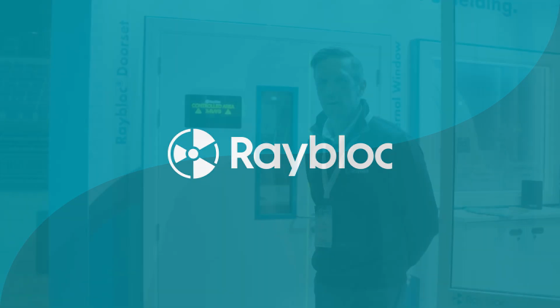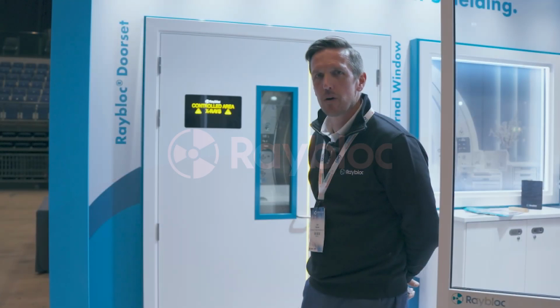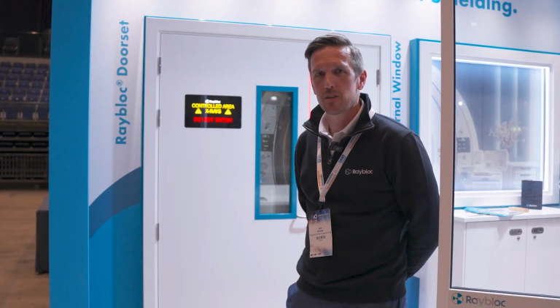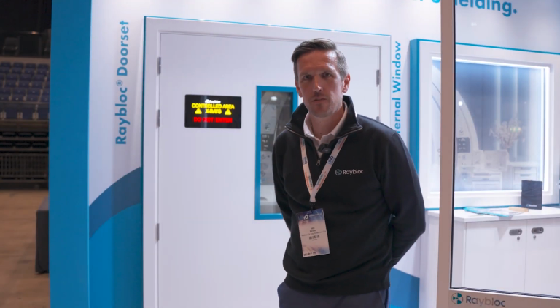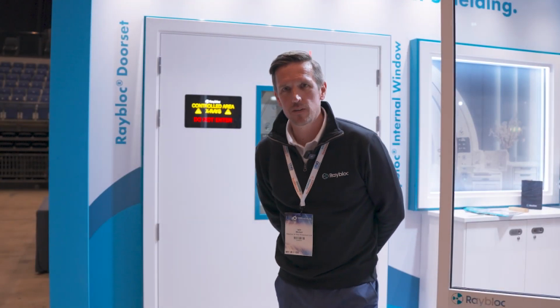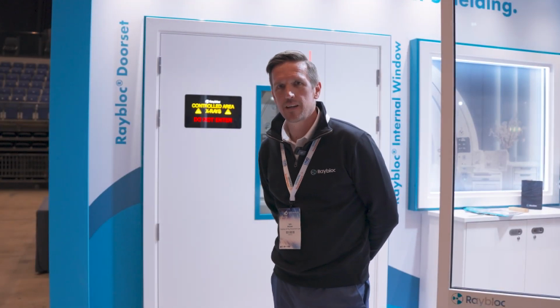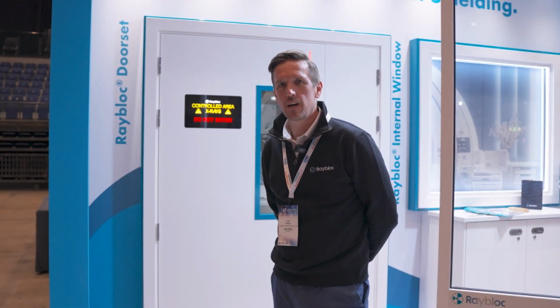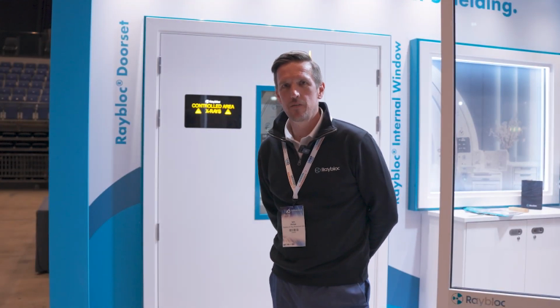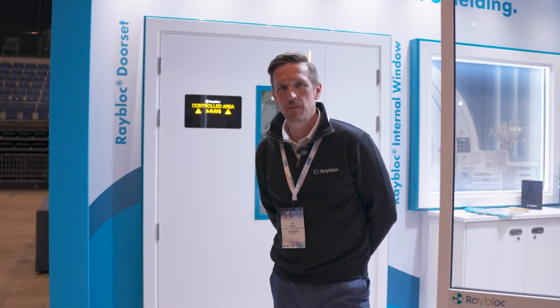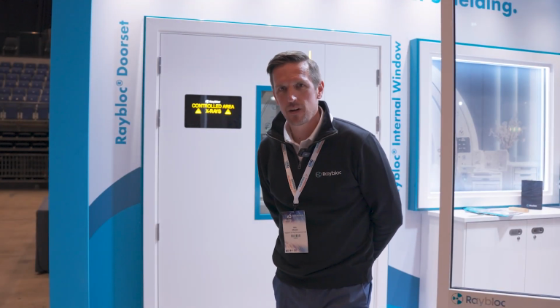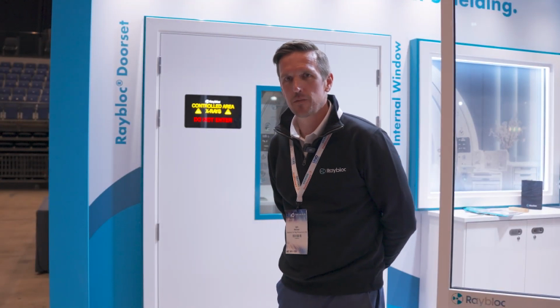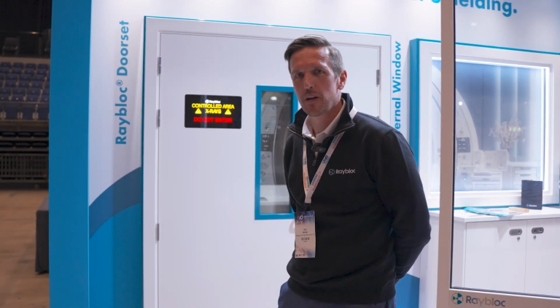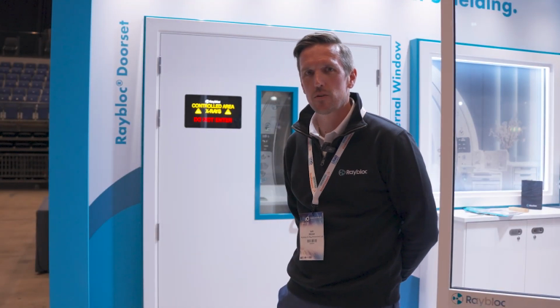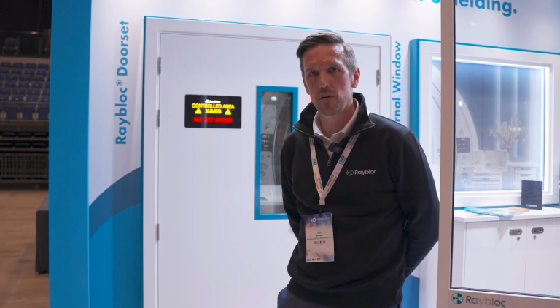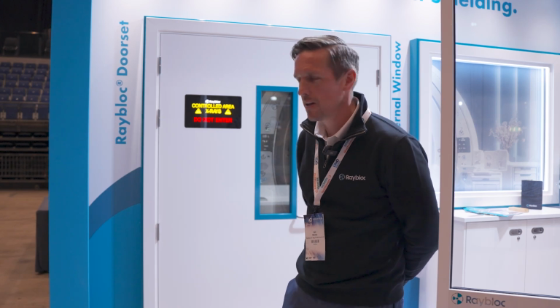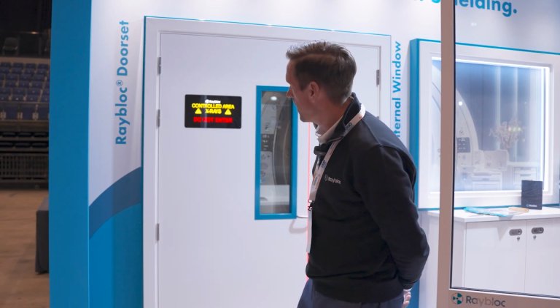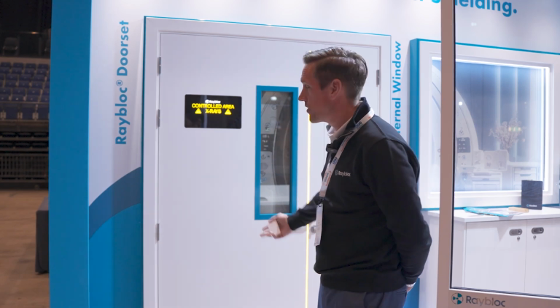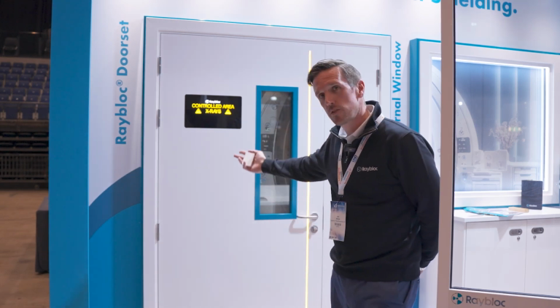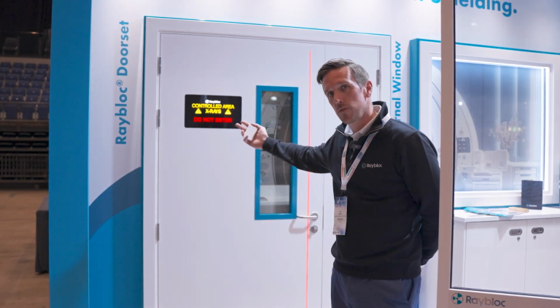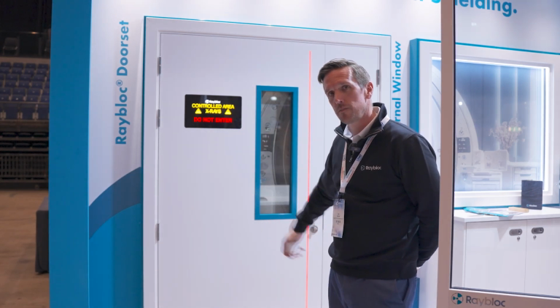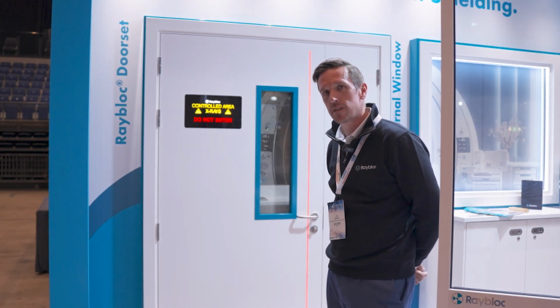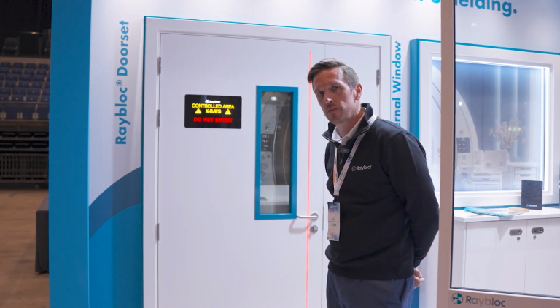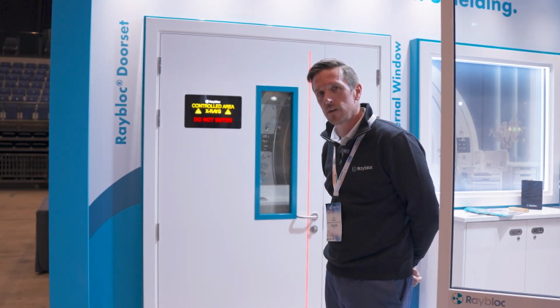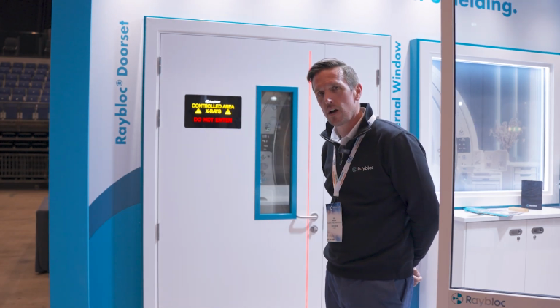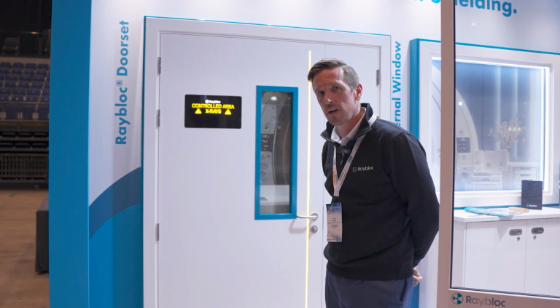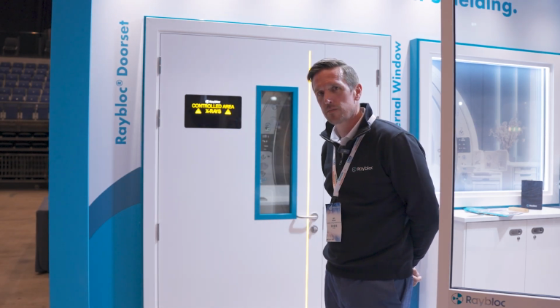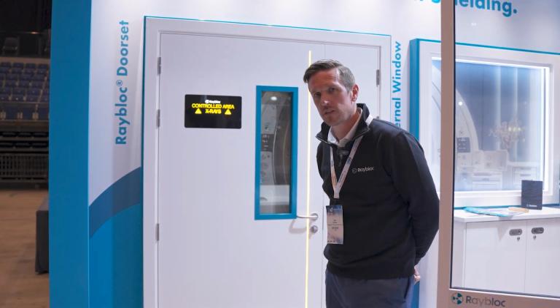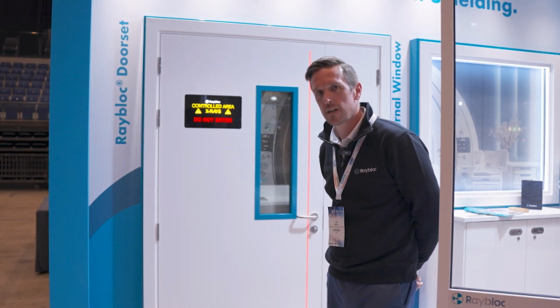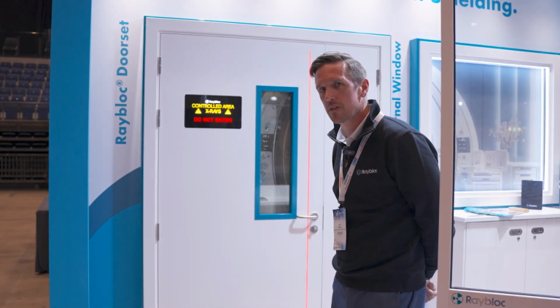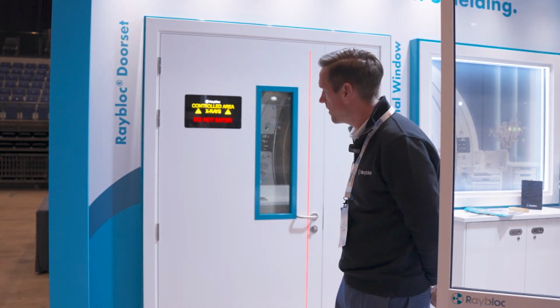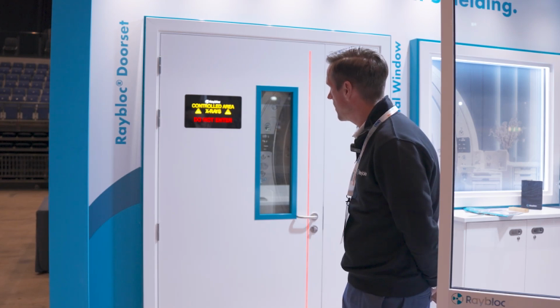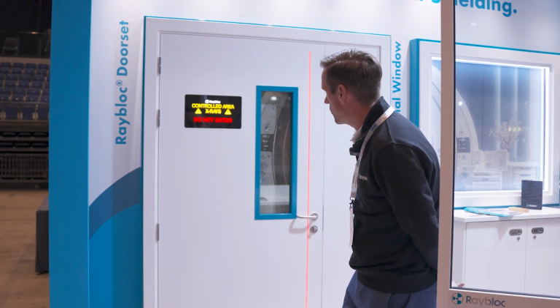Hello, welcome to Rayblock's stand at UKIO. My name is Ian McIver, Commercial Manager for Rayblock. Let me introduce you to some new features that we've got on our radiation protection lead shielded door.